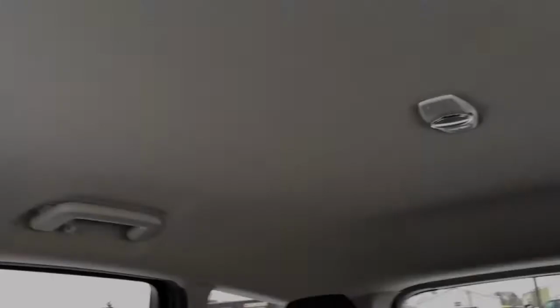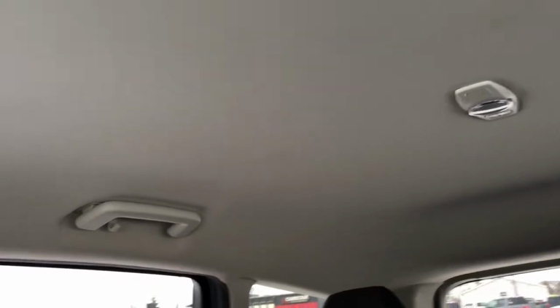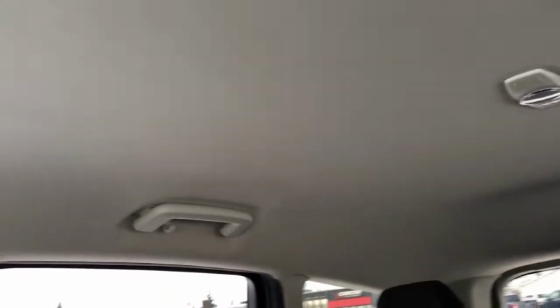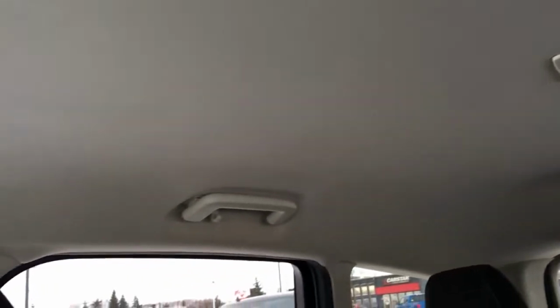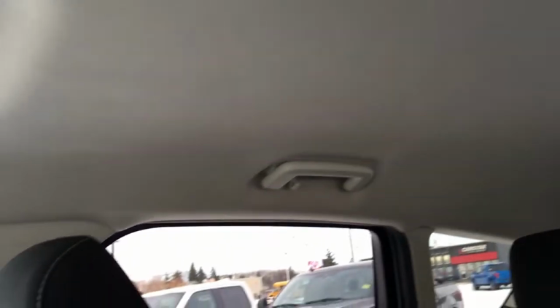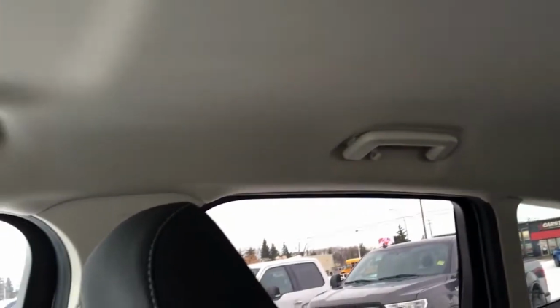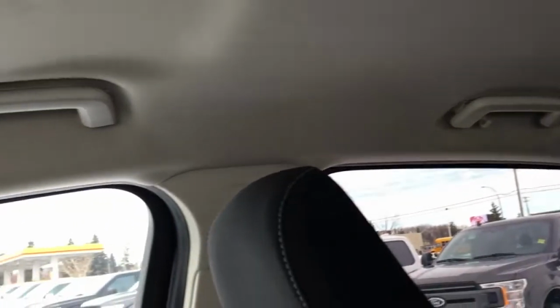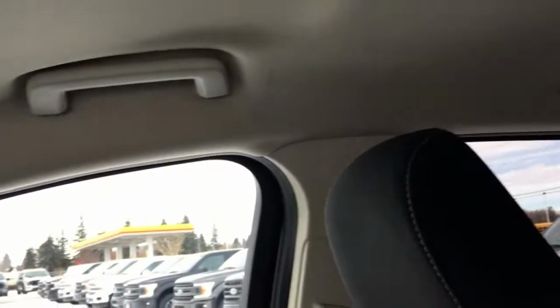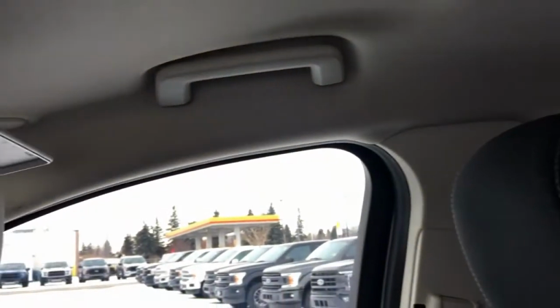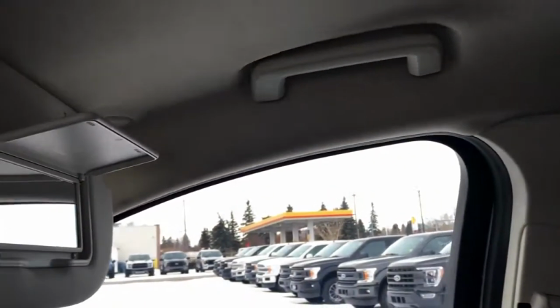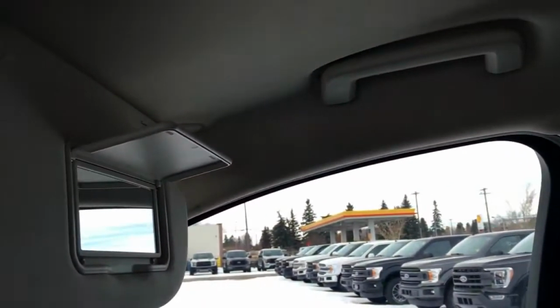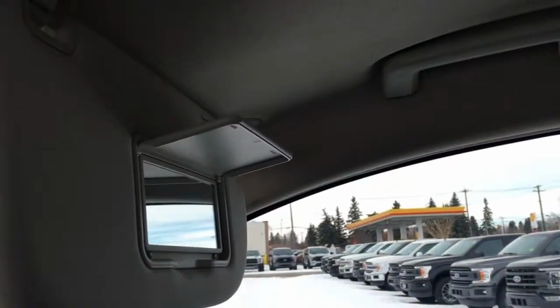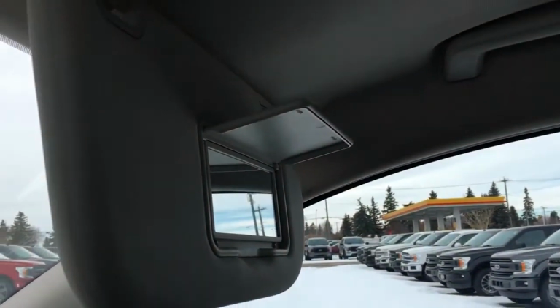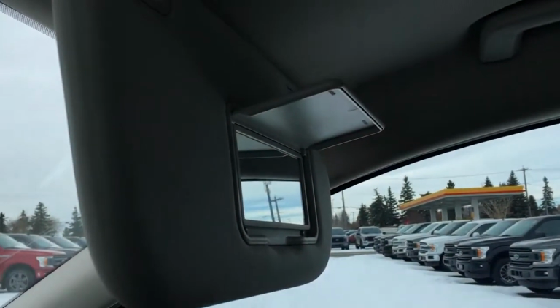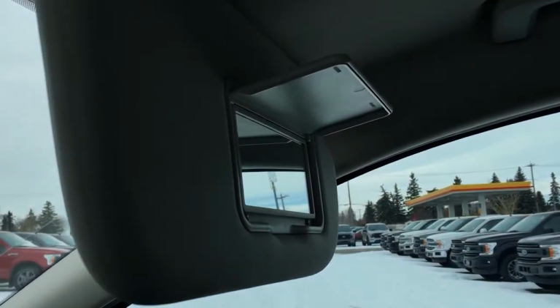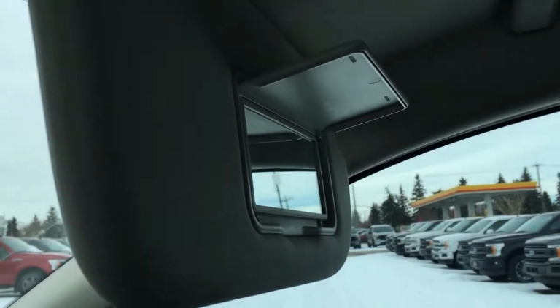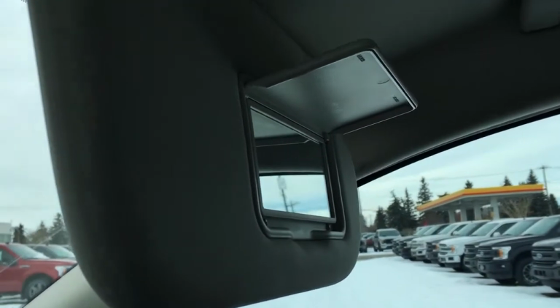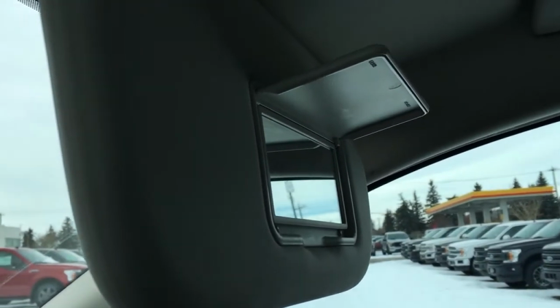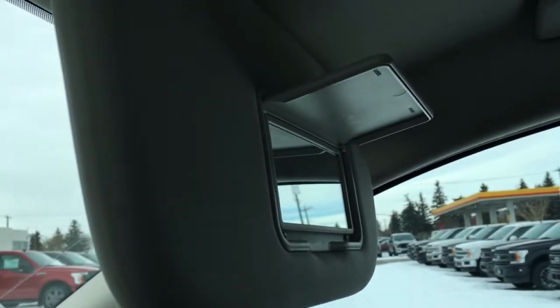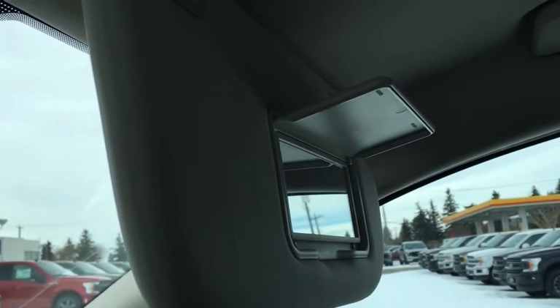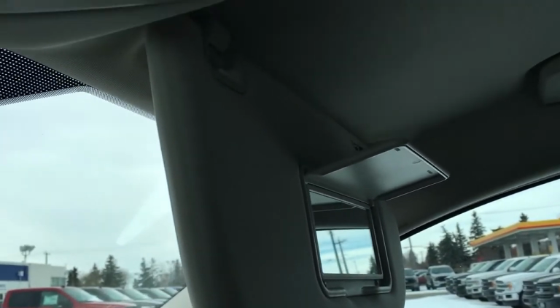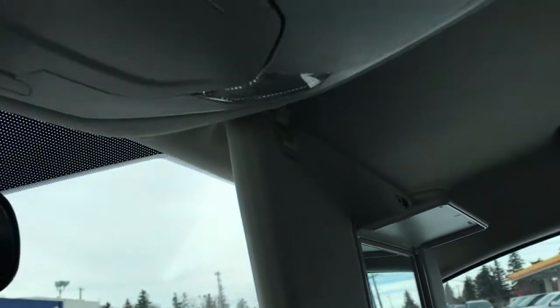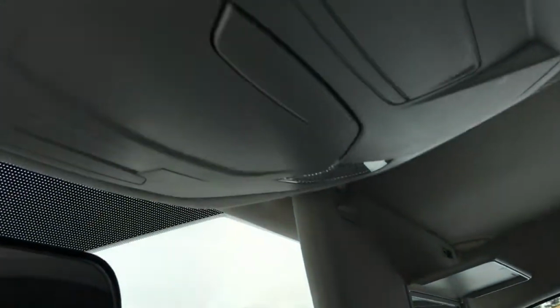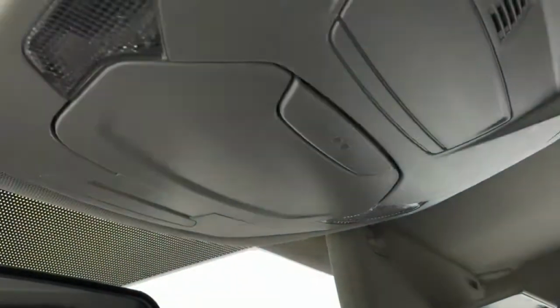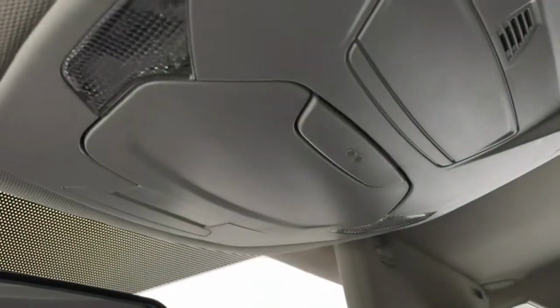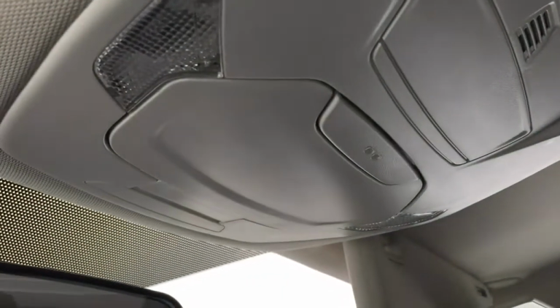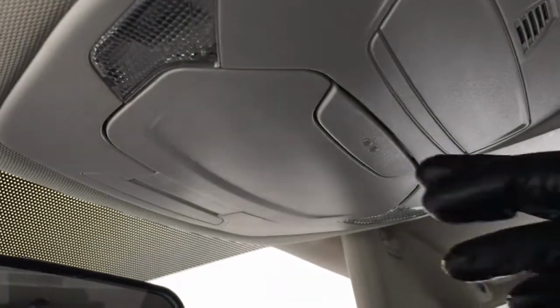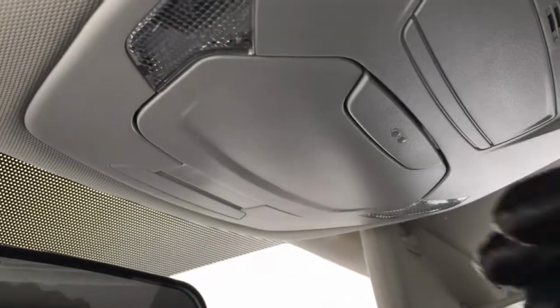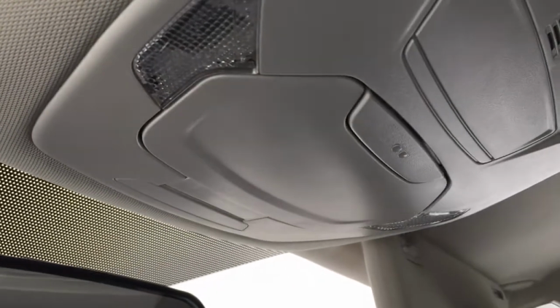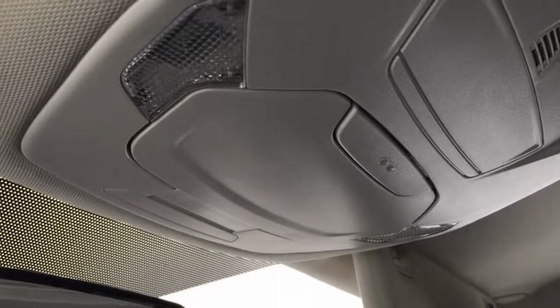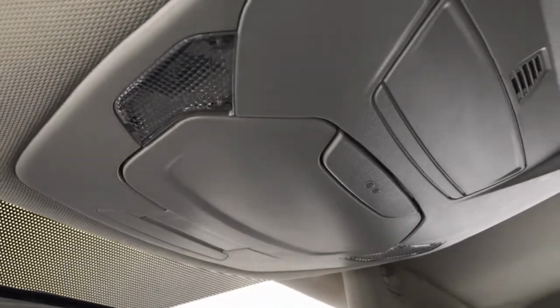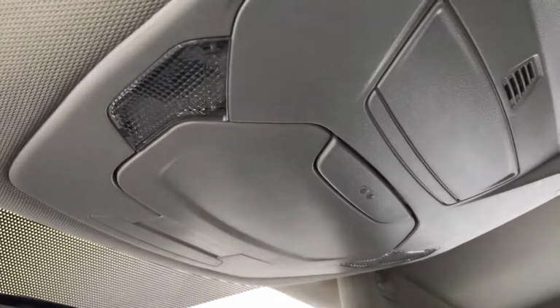At the top, from back to front, we've got interior lighting controls, grab handles at all entry points, and driver and passenger visors with vanity mirrors. In the overhead console, there's storage for glasses as well as interior lights.